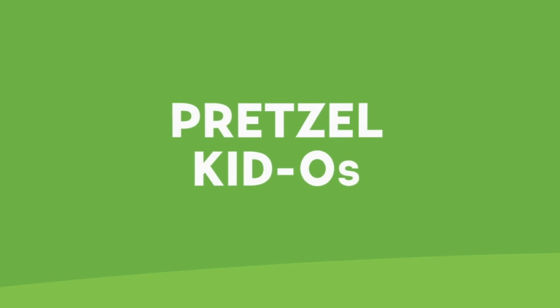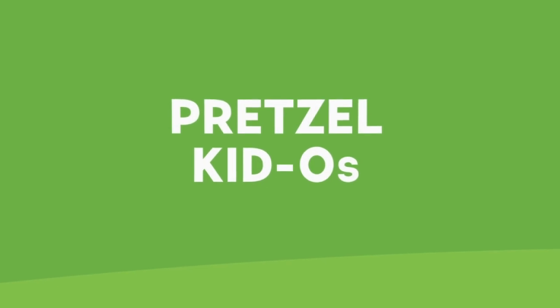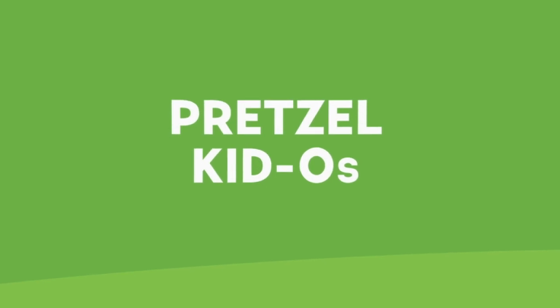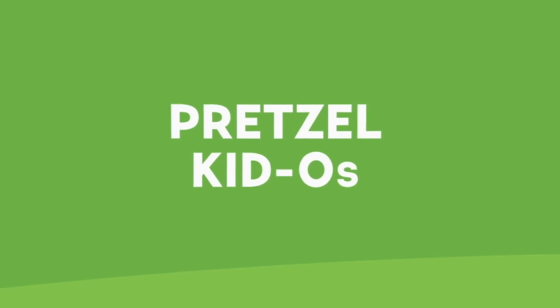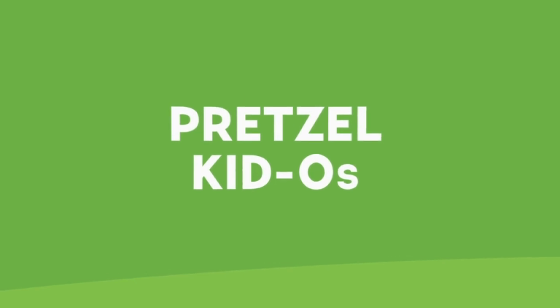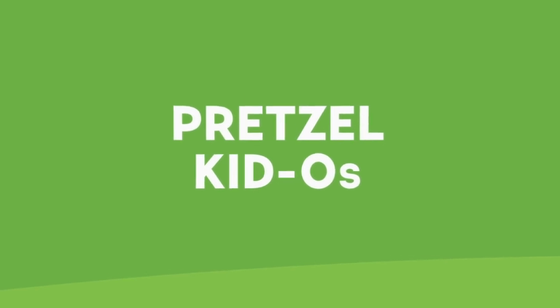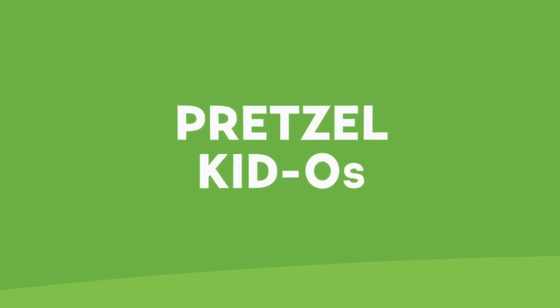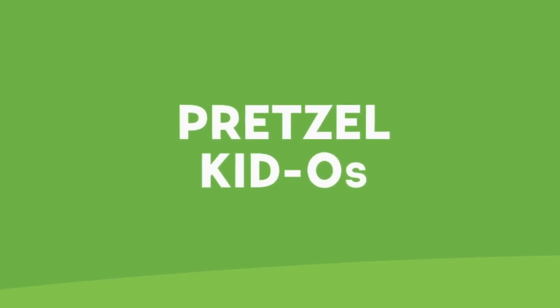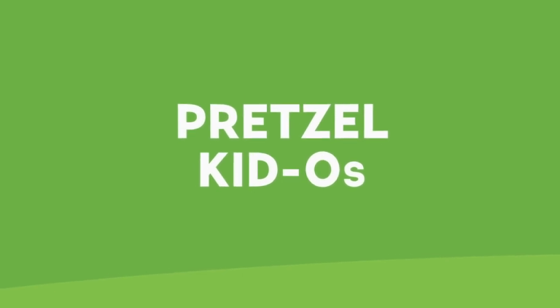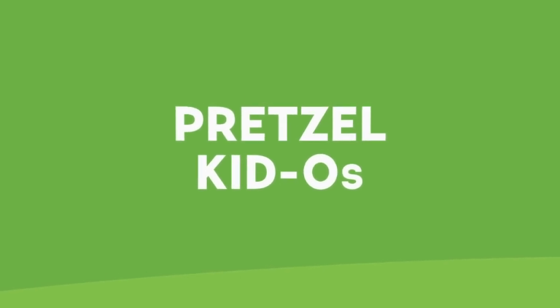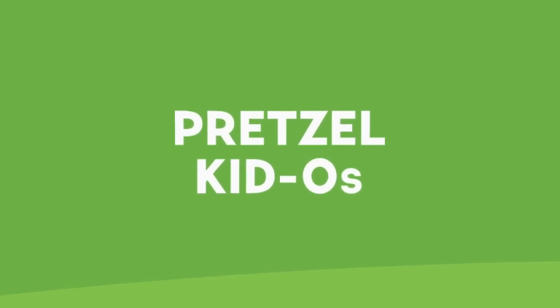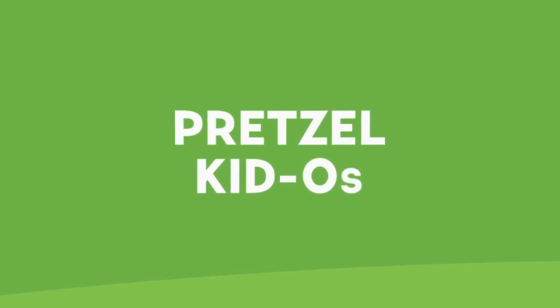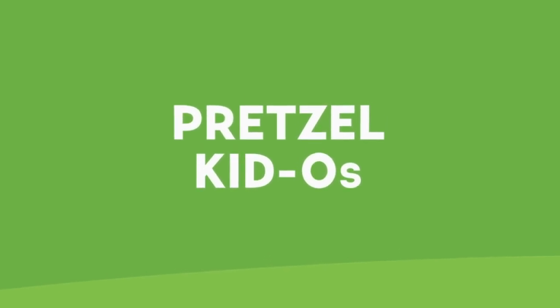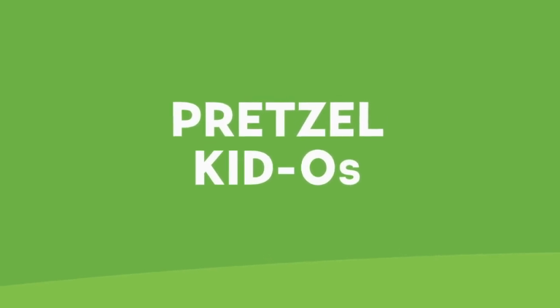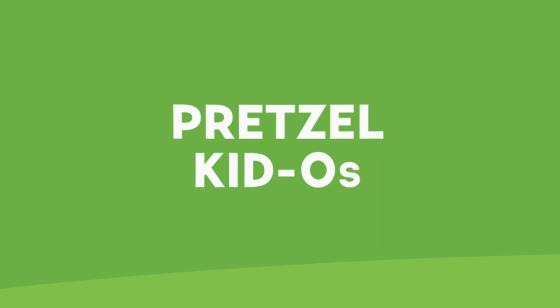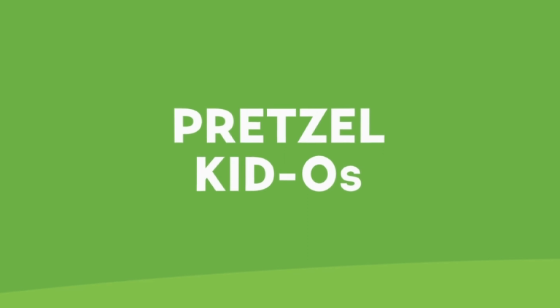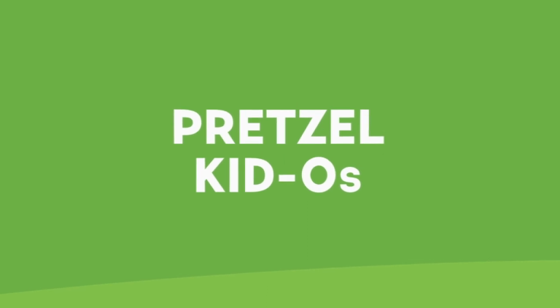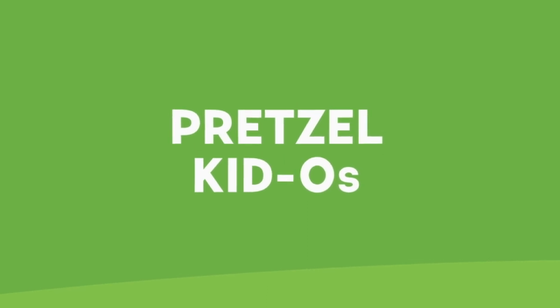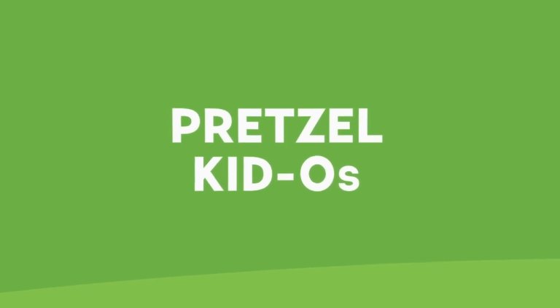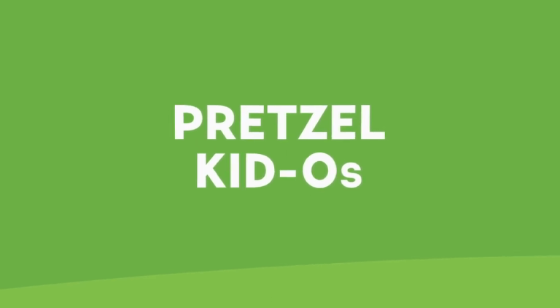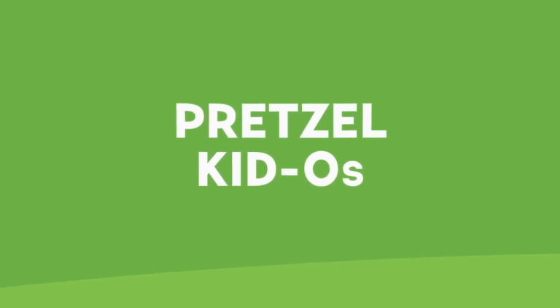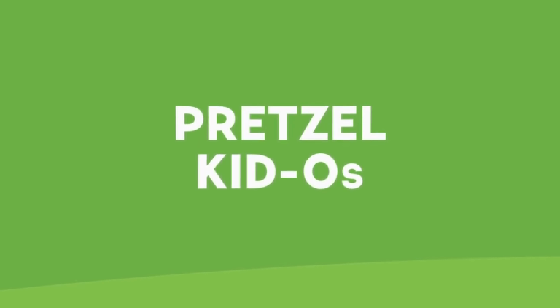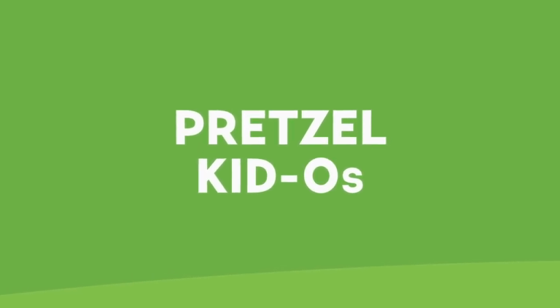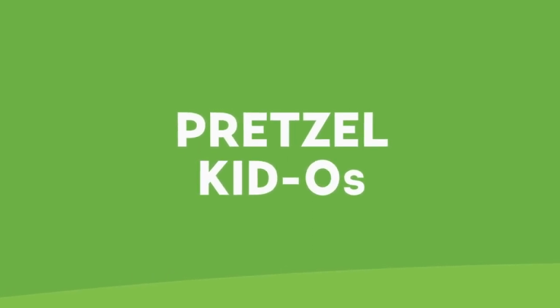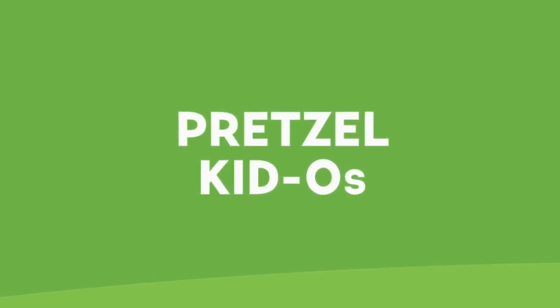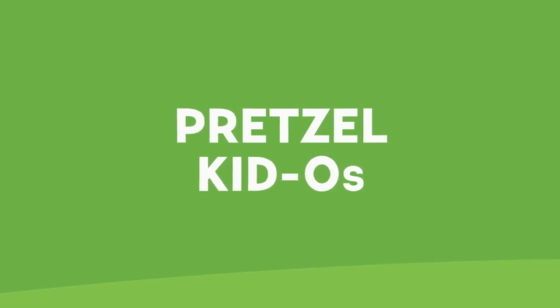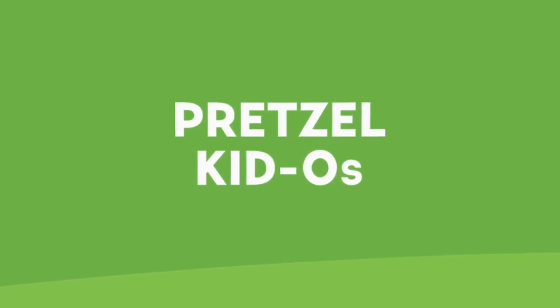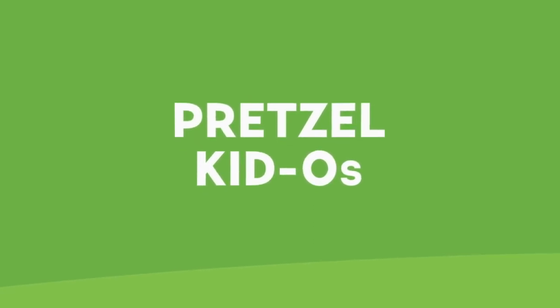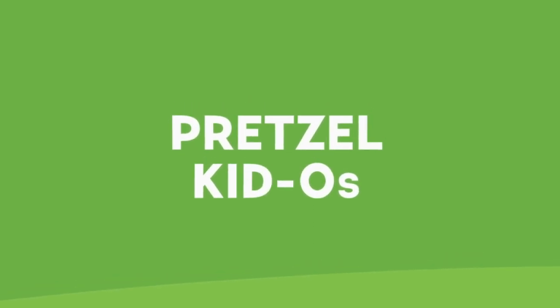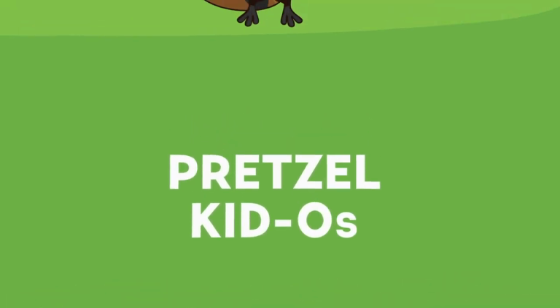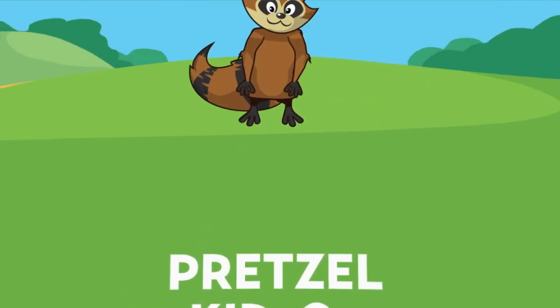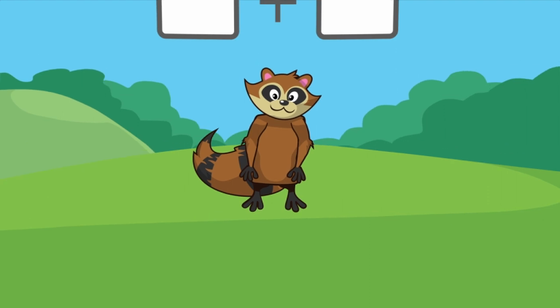It's time for Pretzel Kid O's. When you see body parts on the screen, try to touch those parts together. Ready? Here we go!